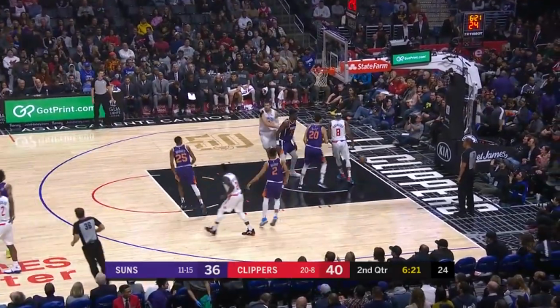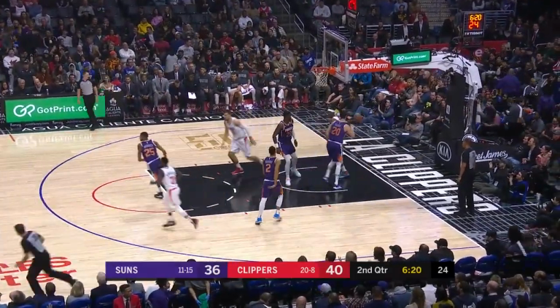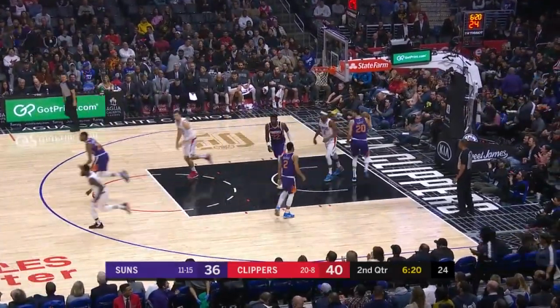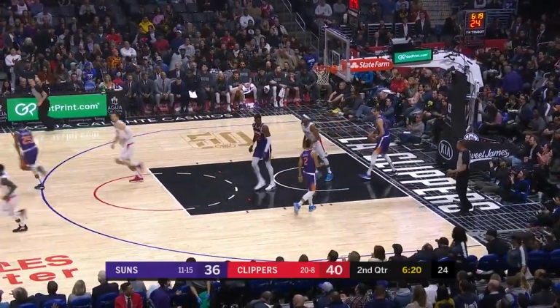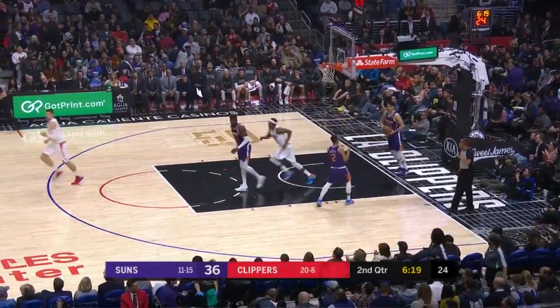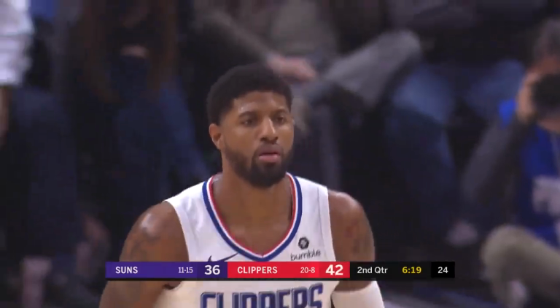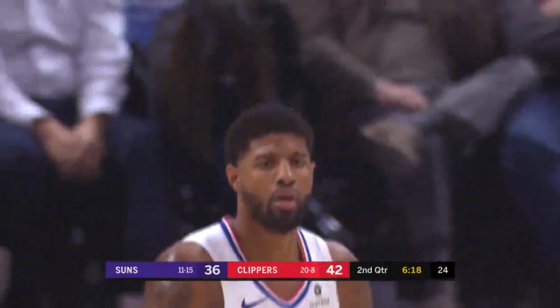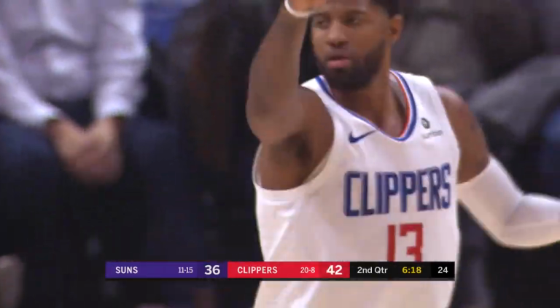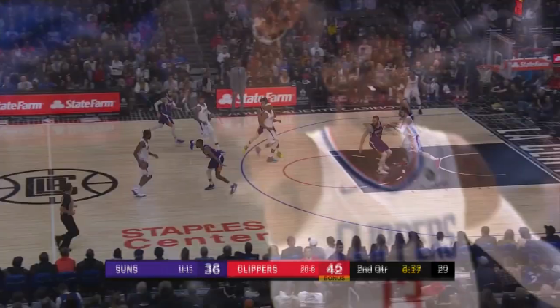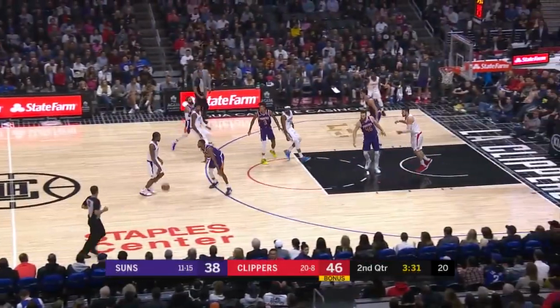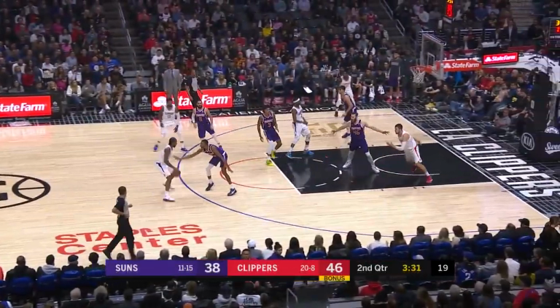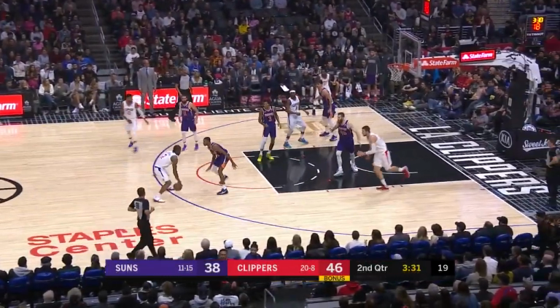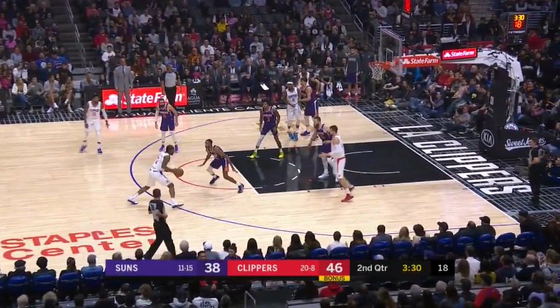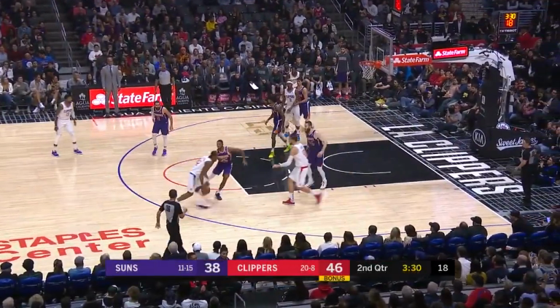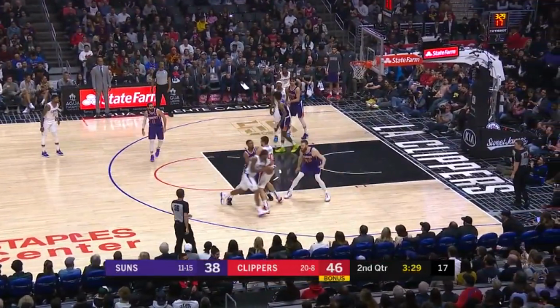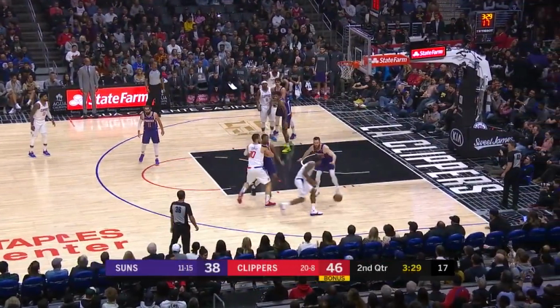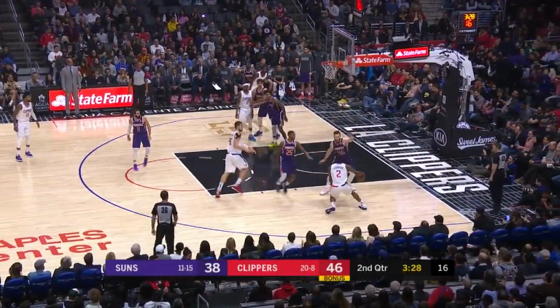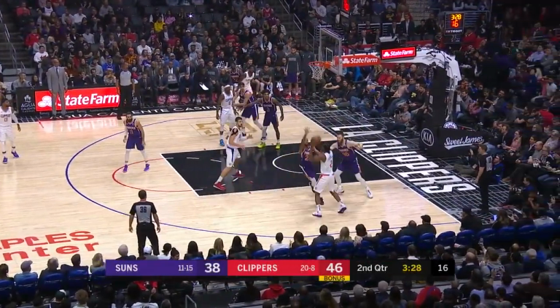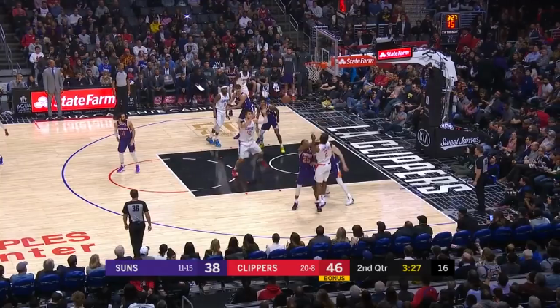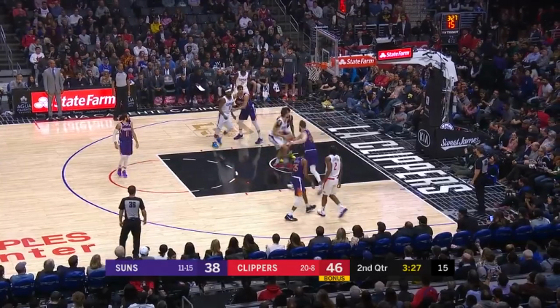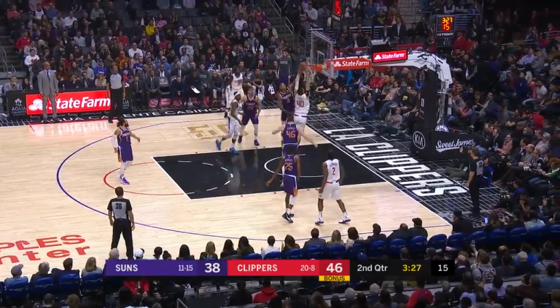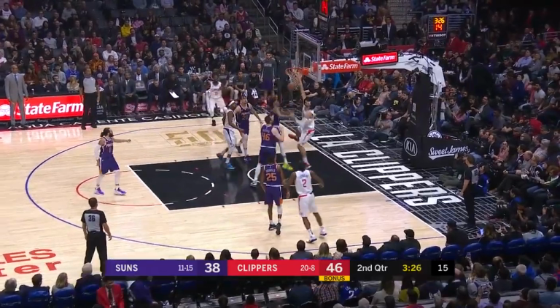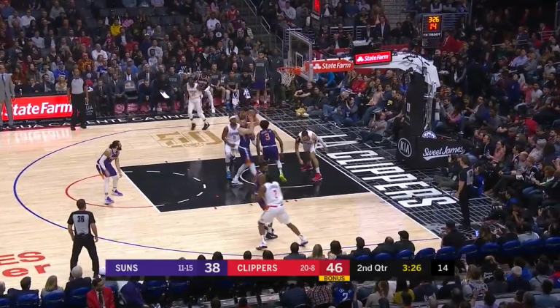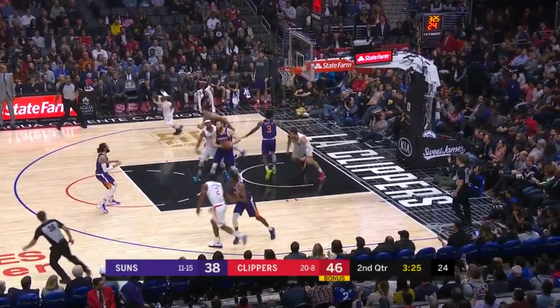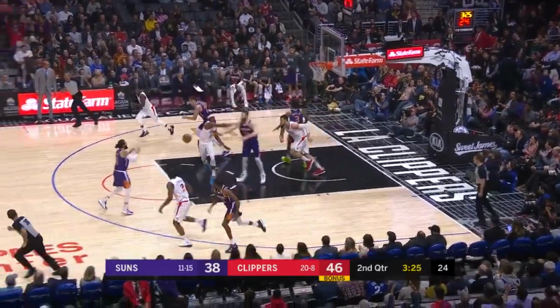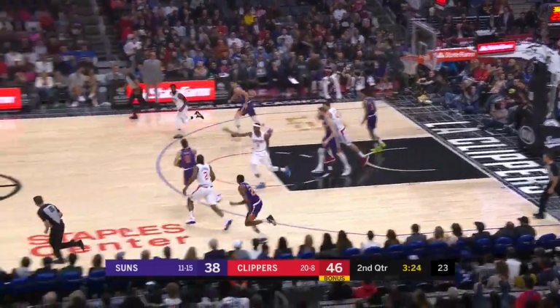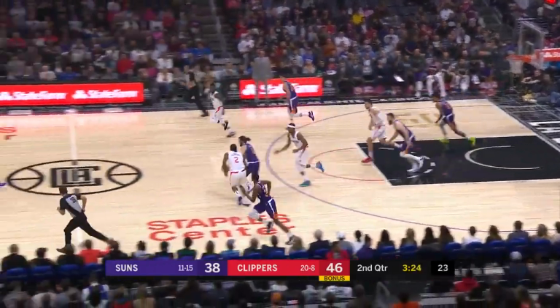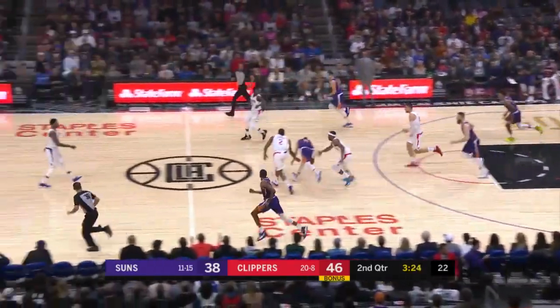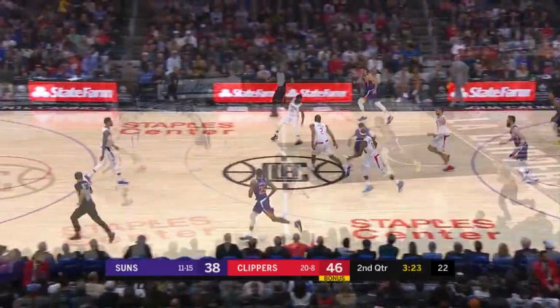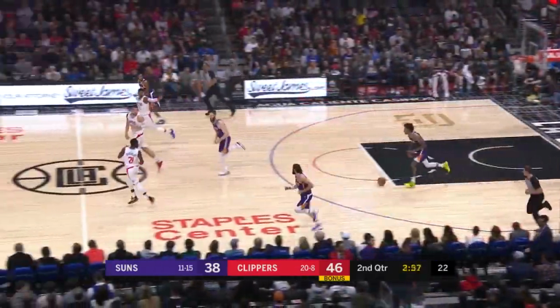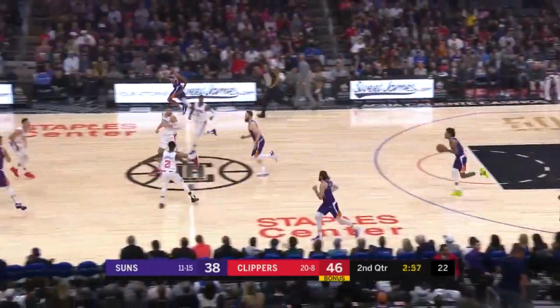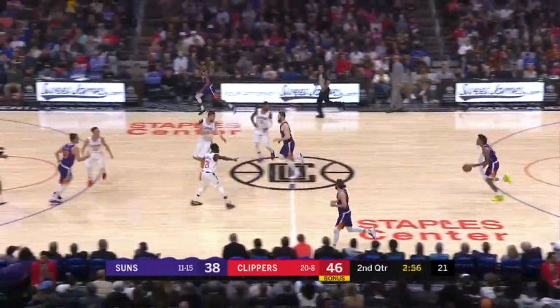Paul George knocks in the jumper — he's got a team-high 12. Jumps it inside the zoo box at the peak of his leap by Oubre Jr. It's his first rebound.